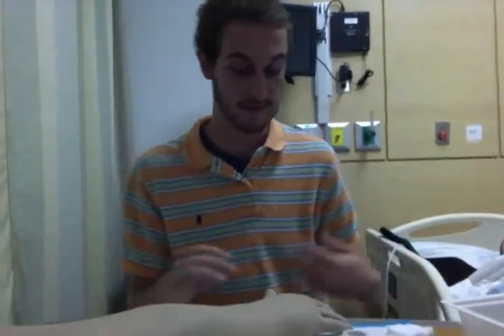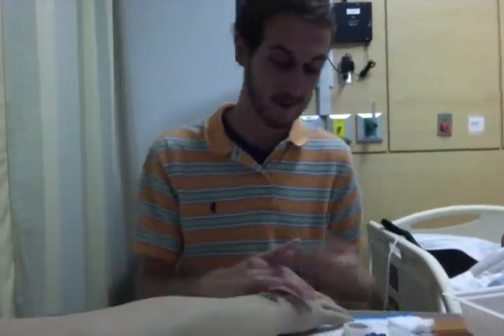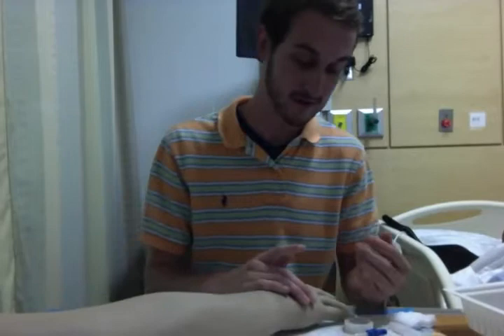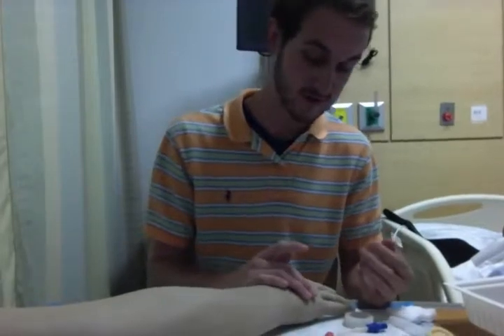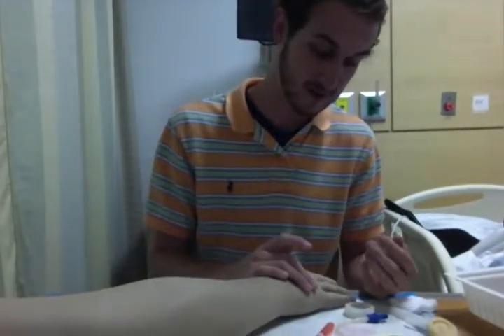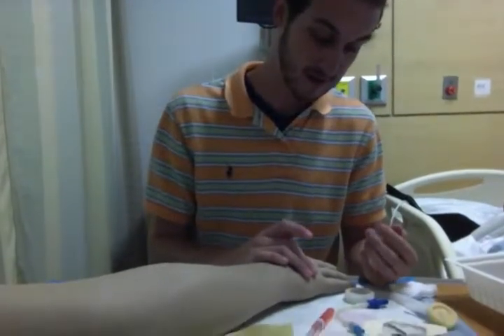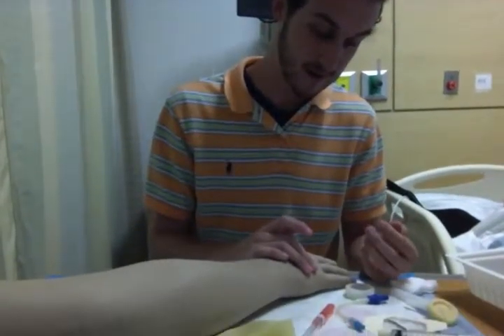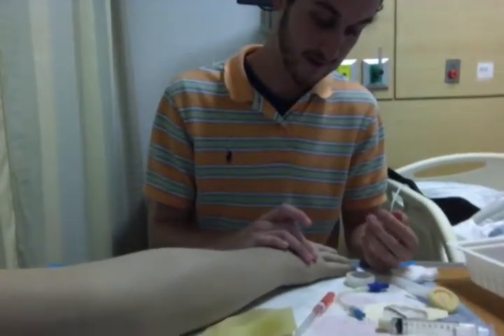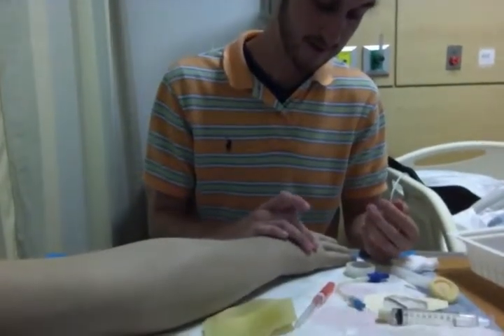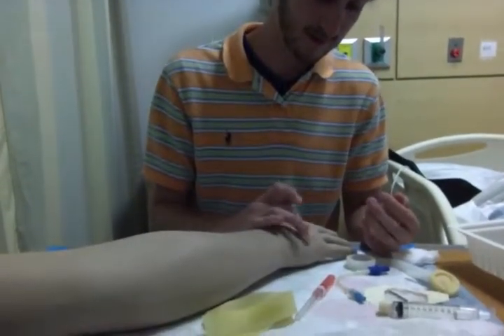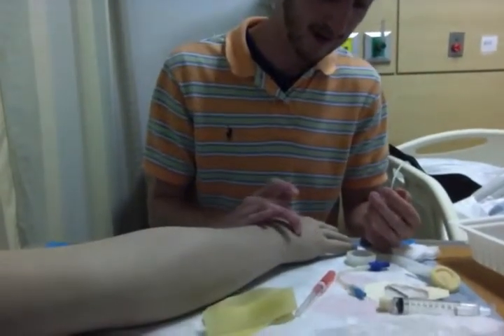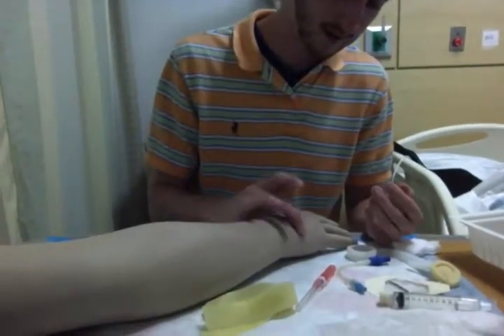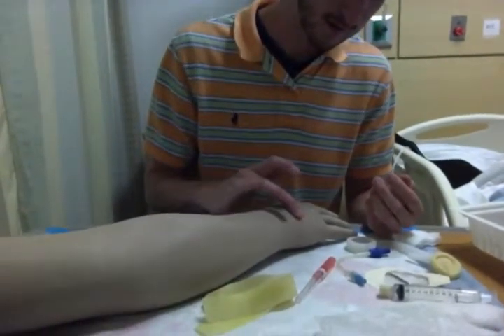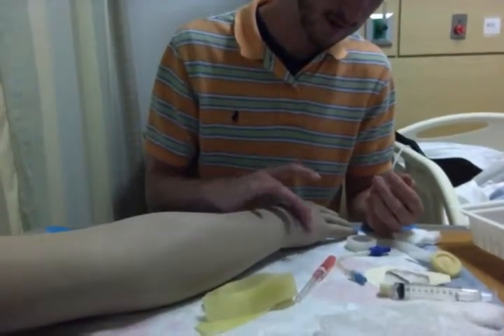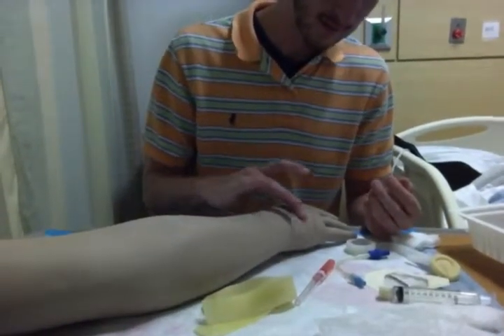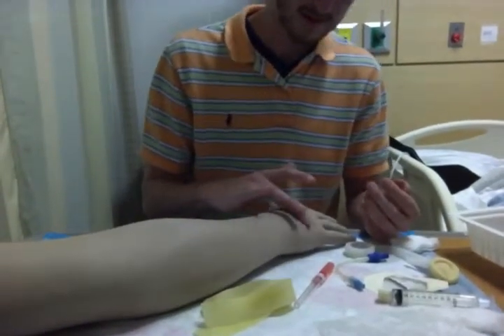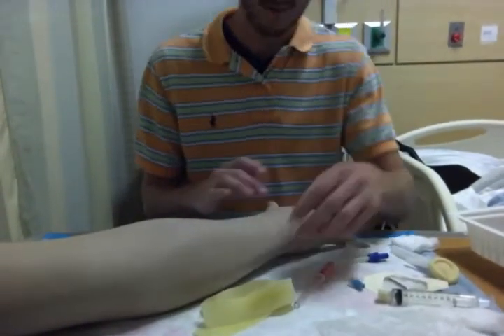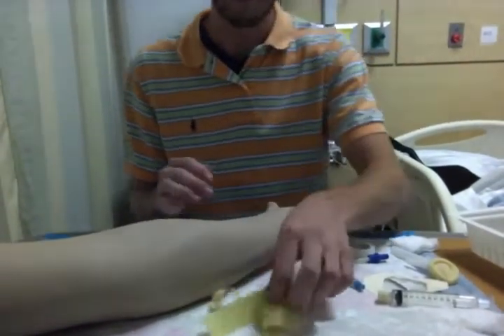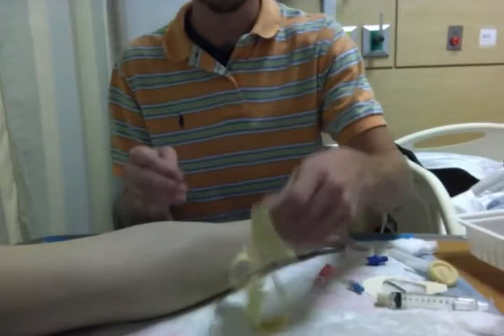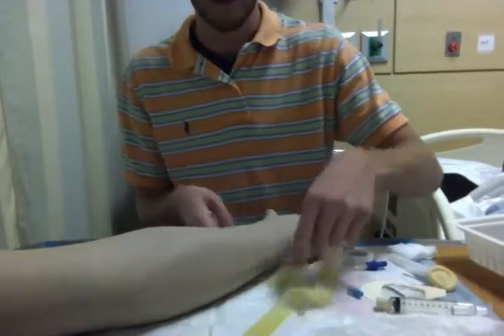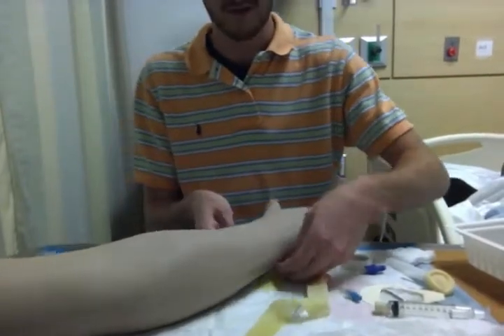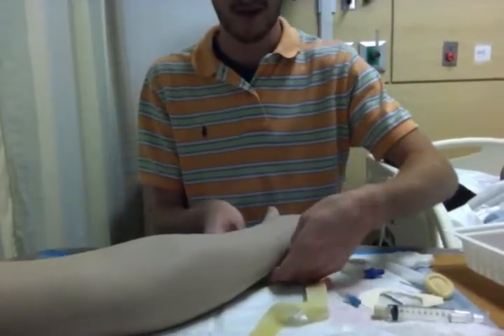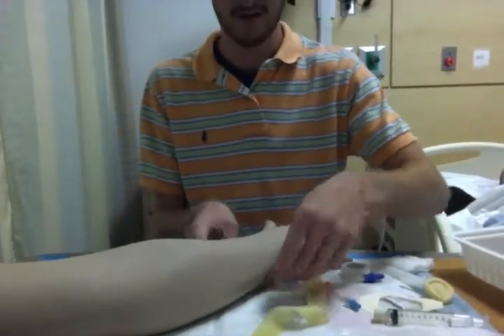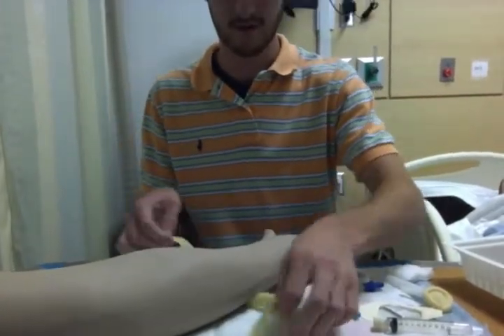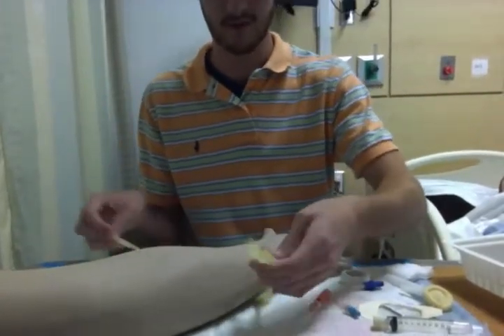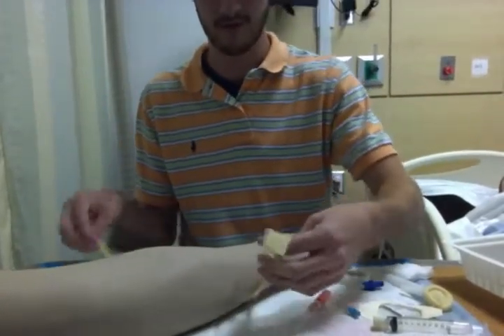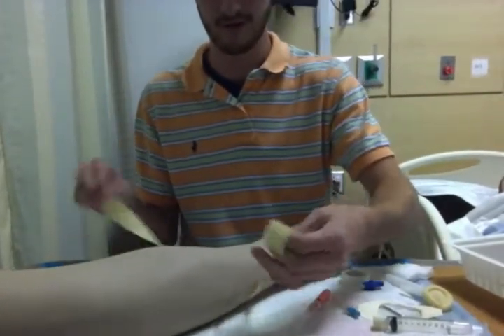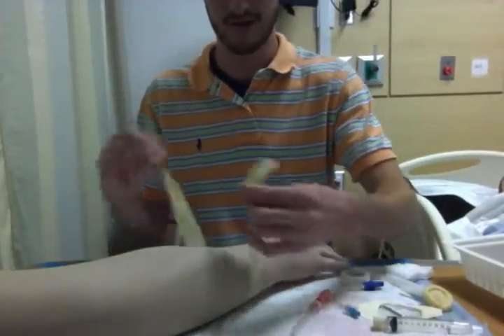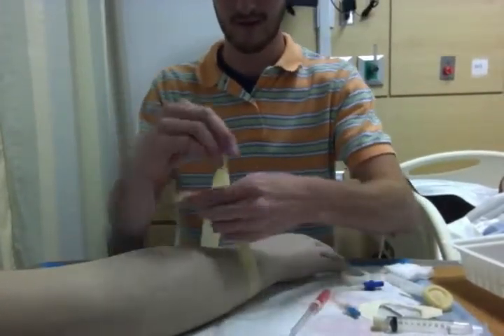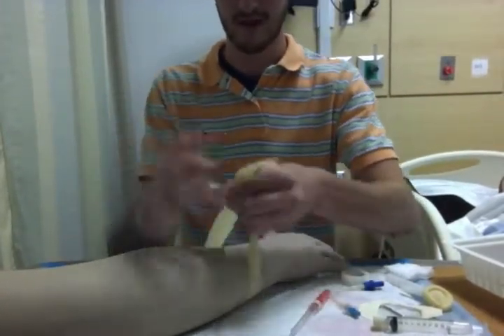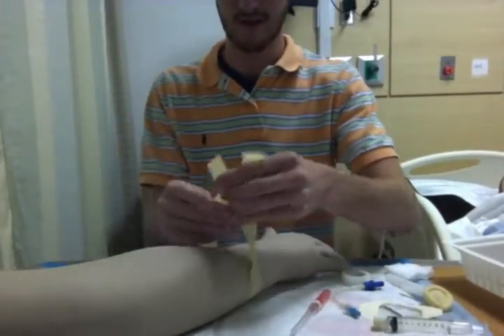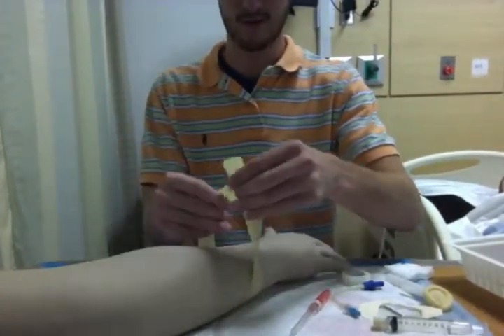Next I'm going to check to see if I can feel a vein. Once I felt one, I'd apply the tourniquet. It's only kept on for two minutes at the most.